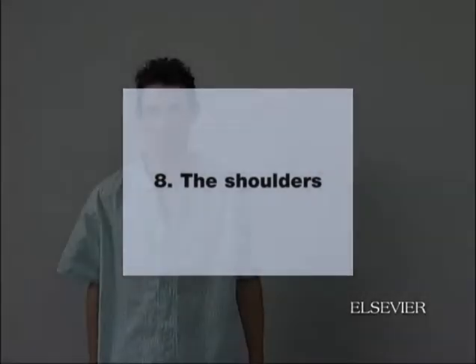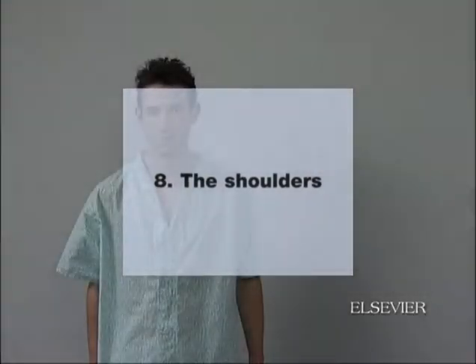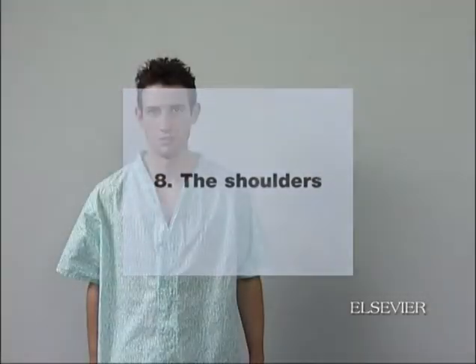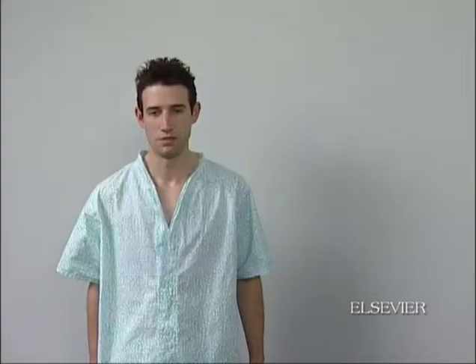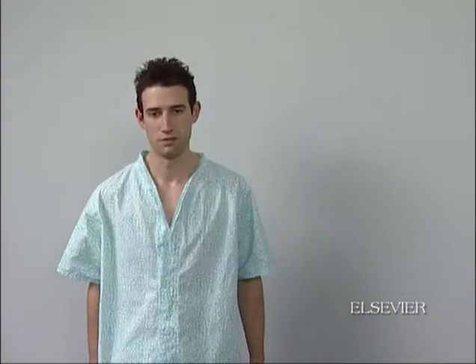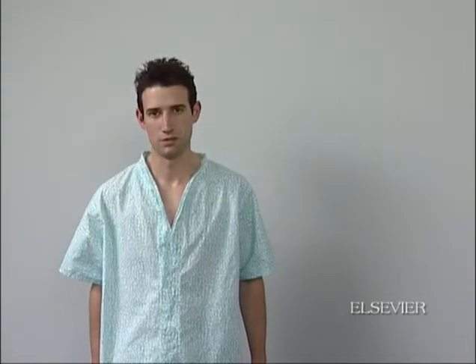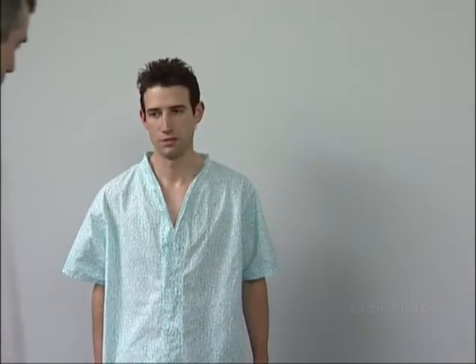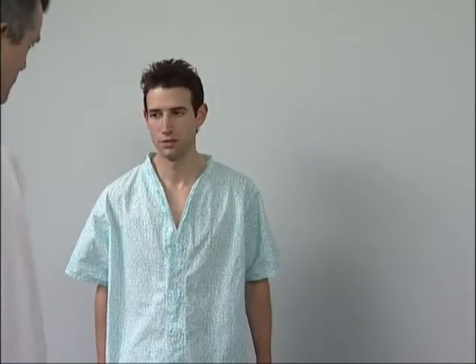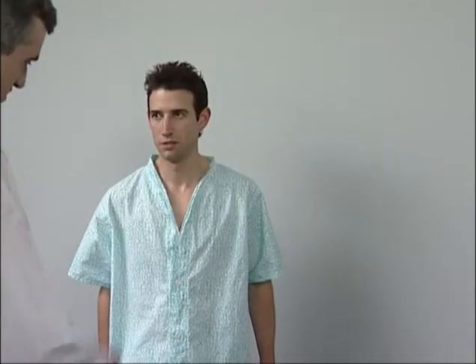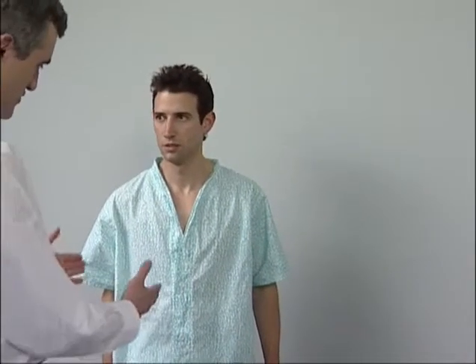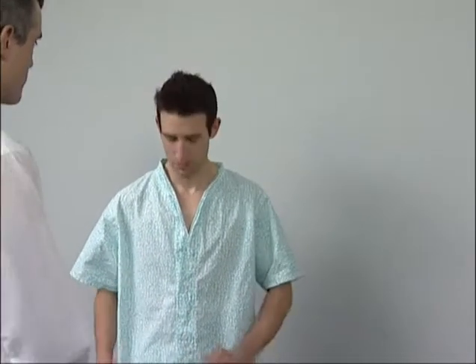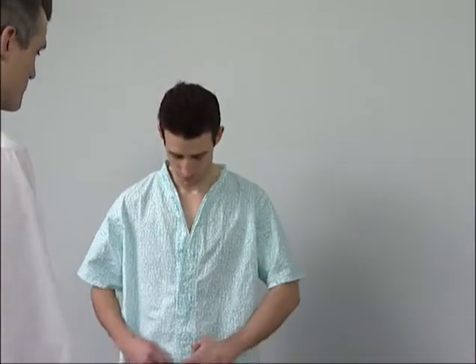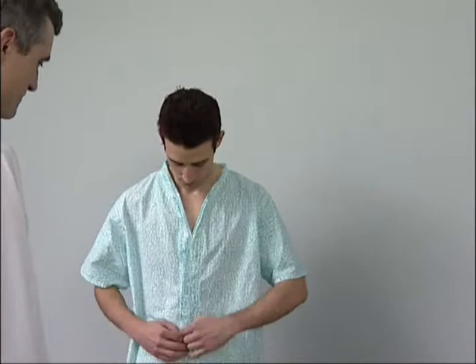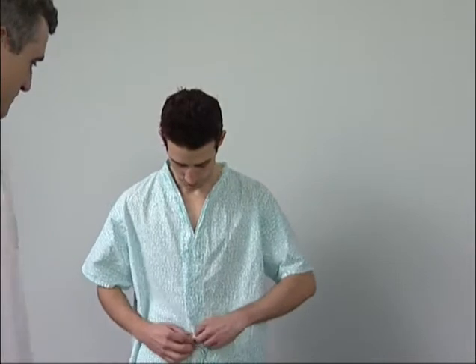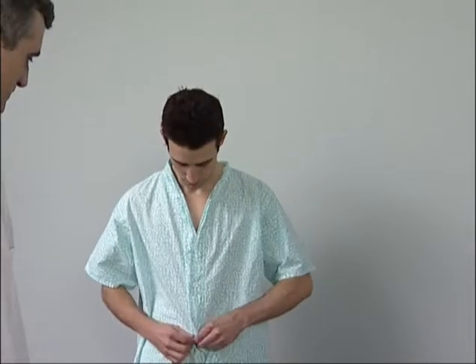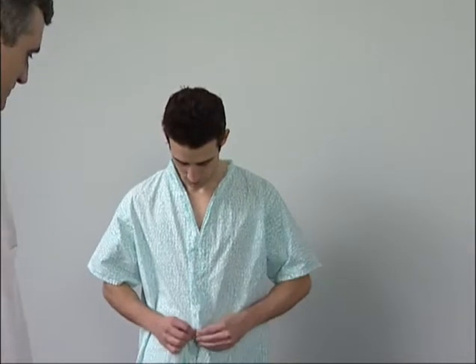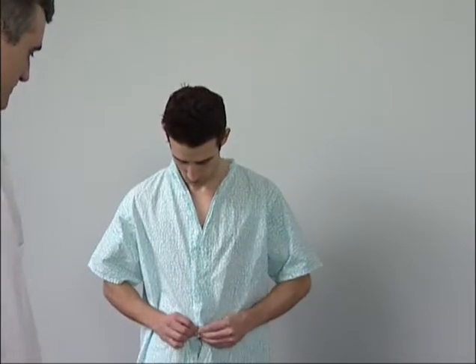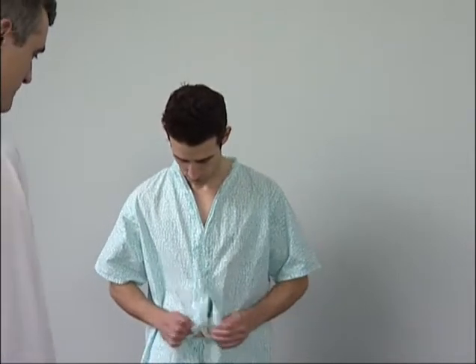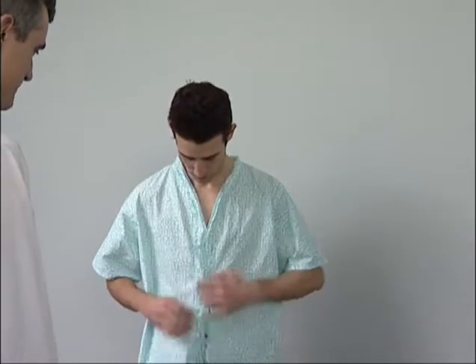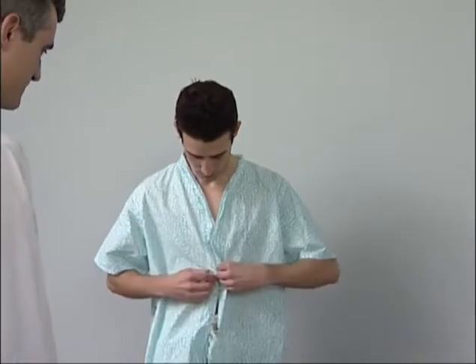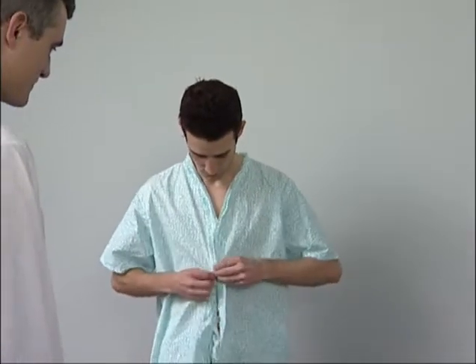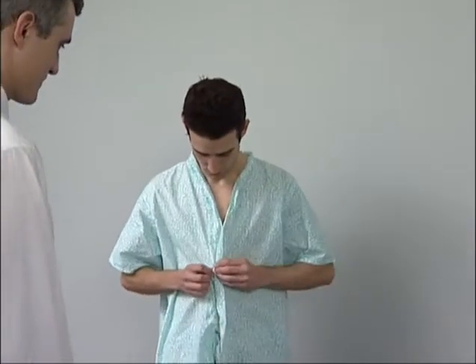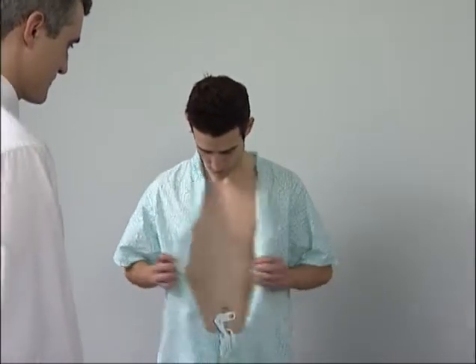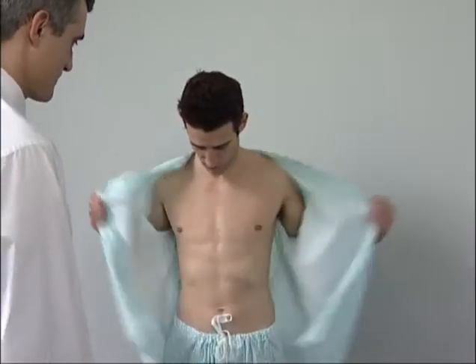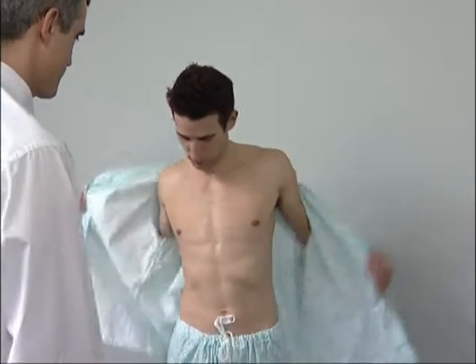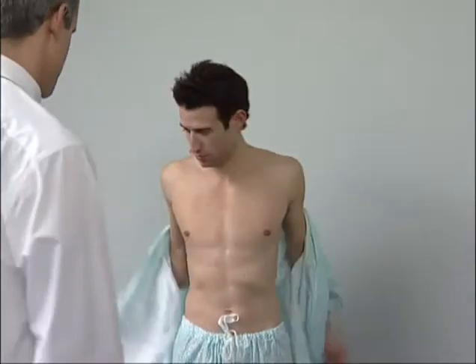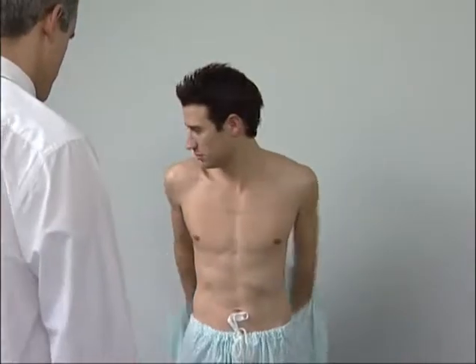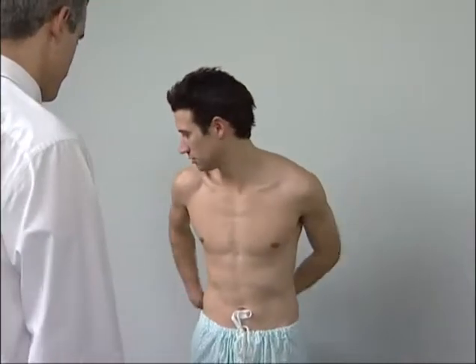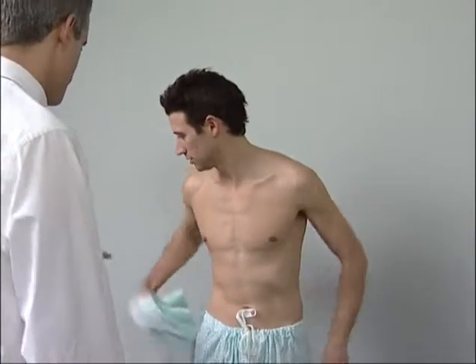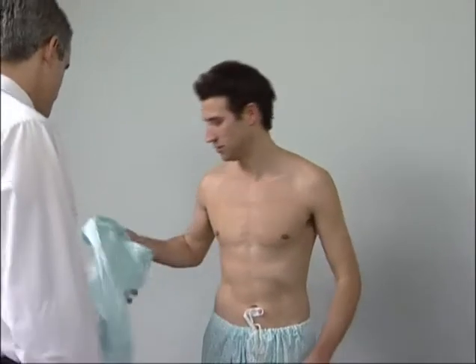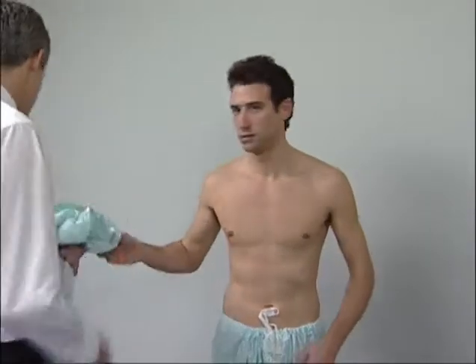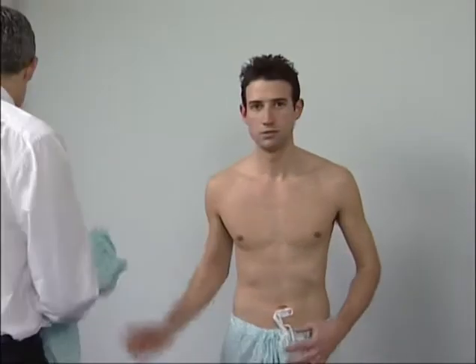The examination of the shoulders. Watch the patient removing his shirt and note forward, backward and upward movements of the shoulders and whether these seem limited or cause the patient pain.